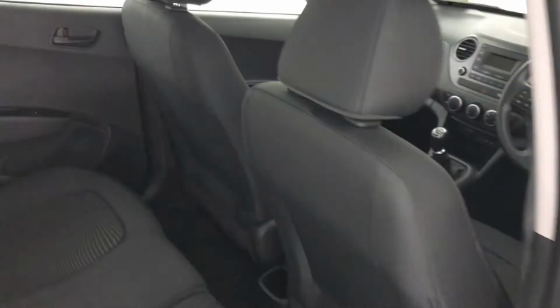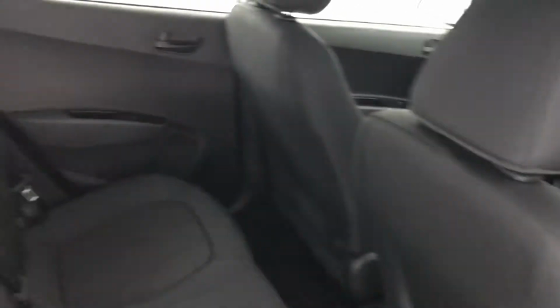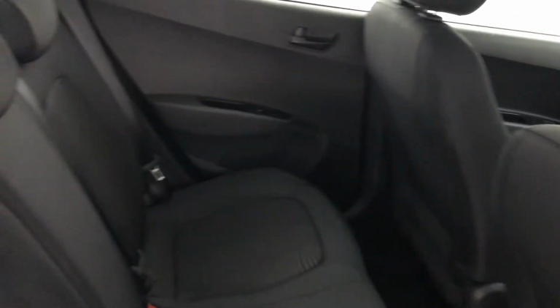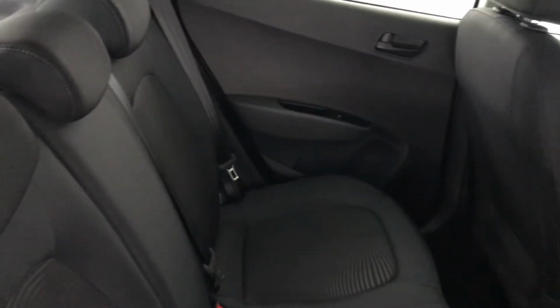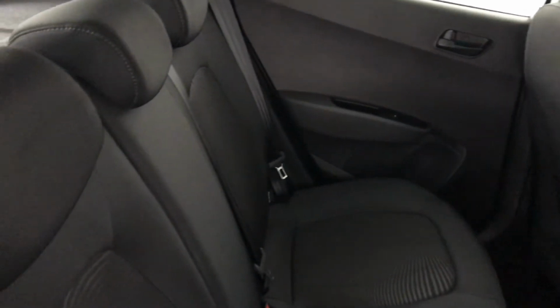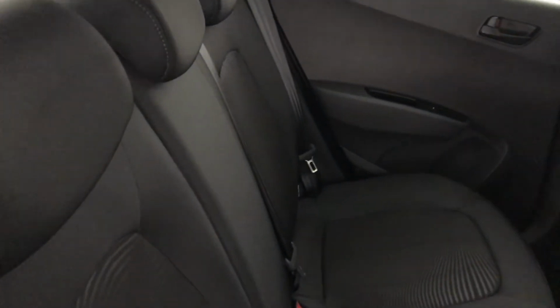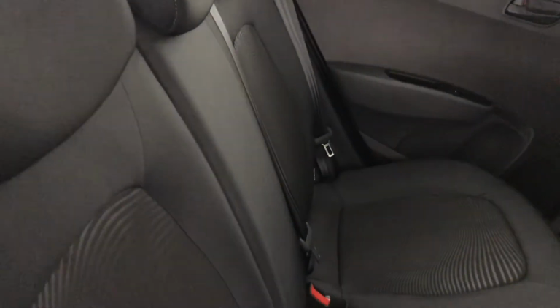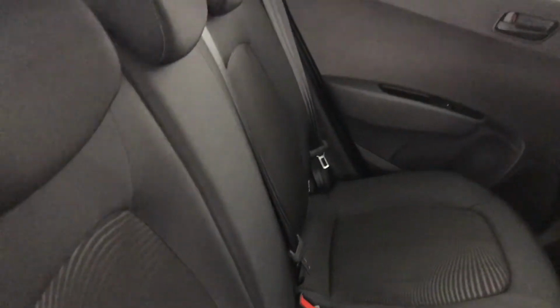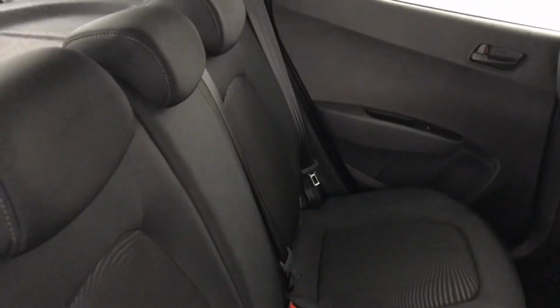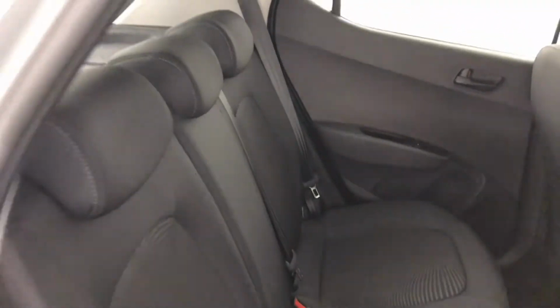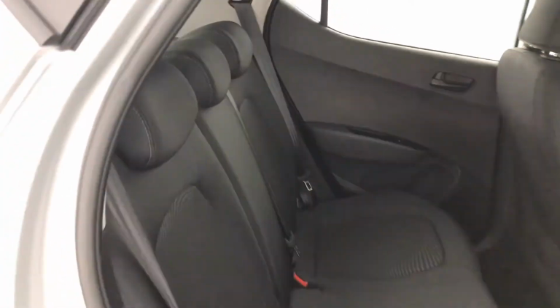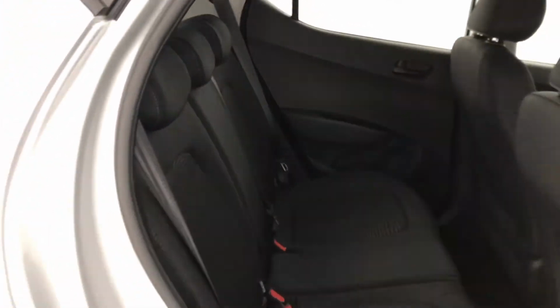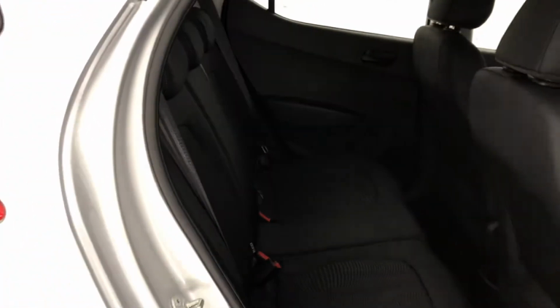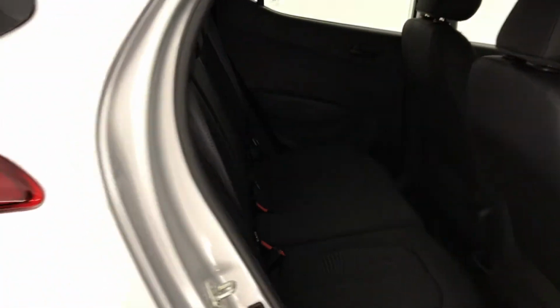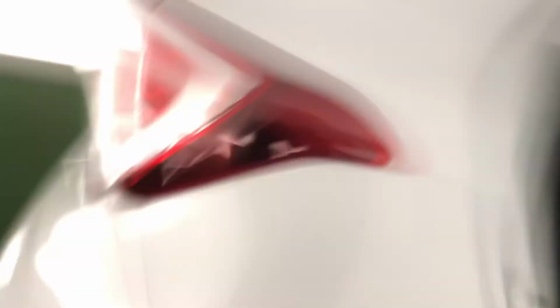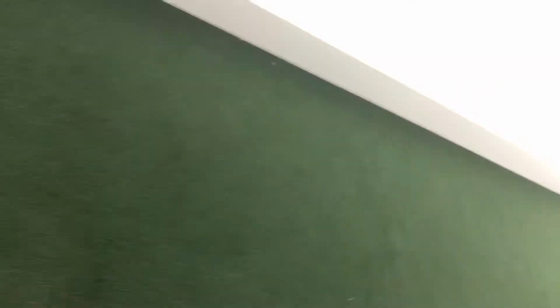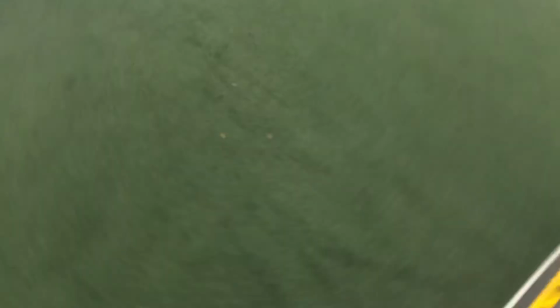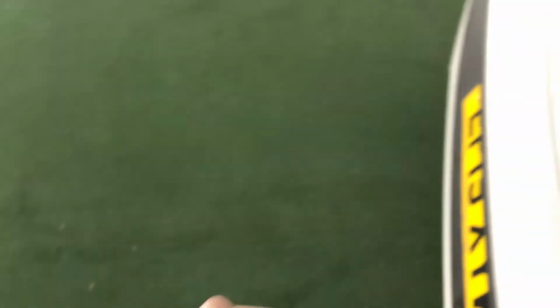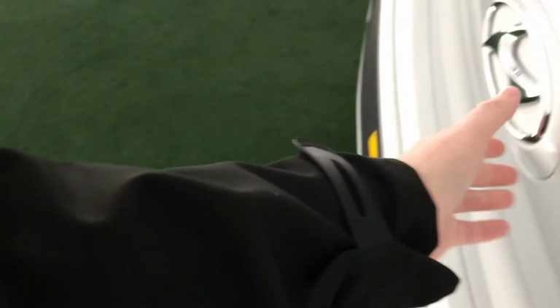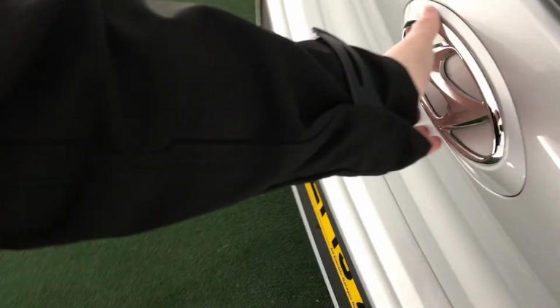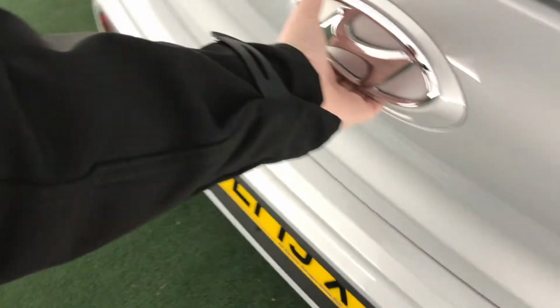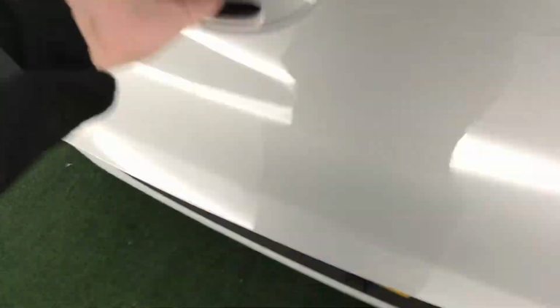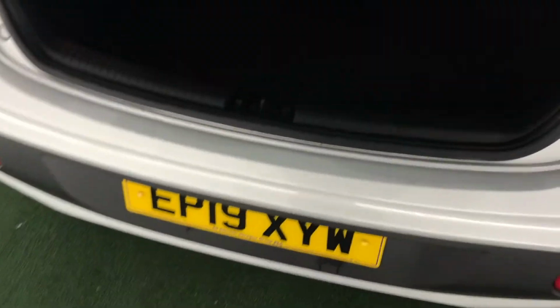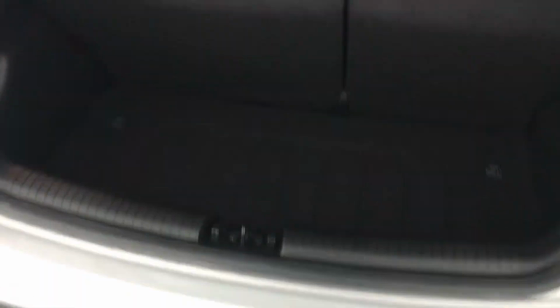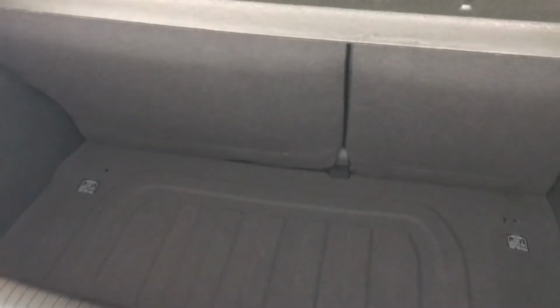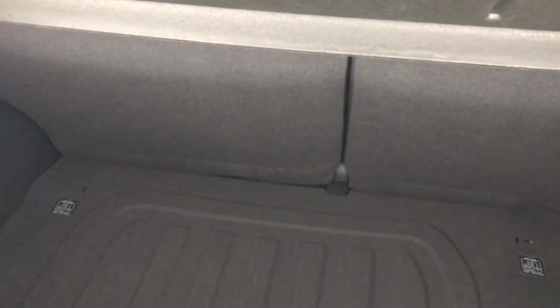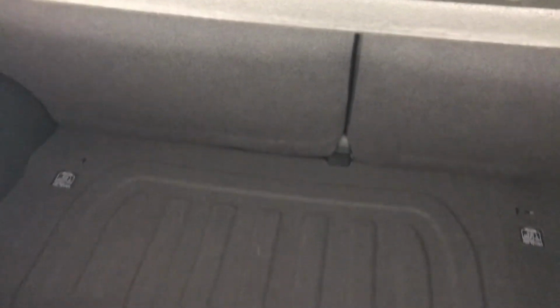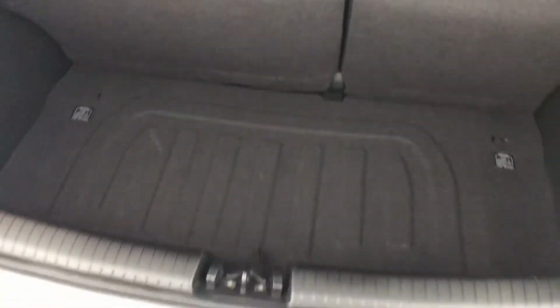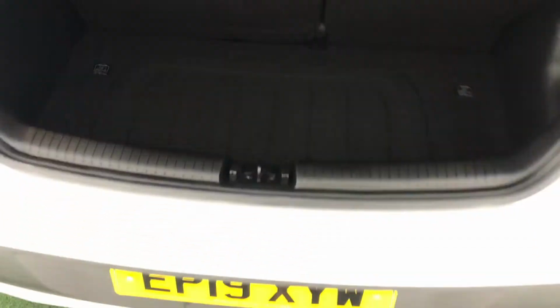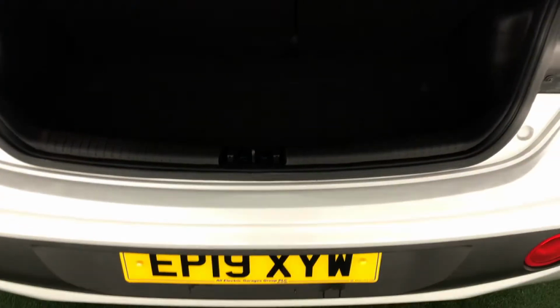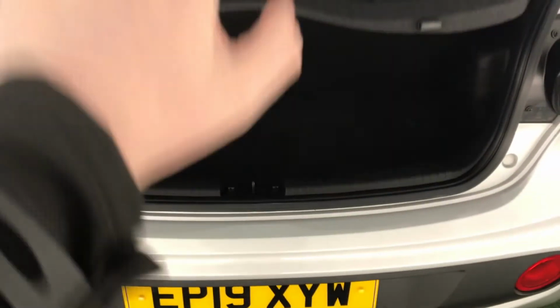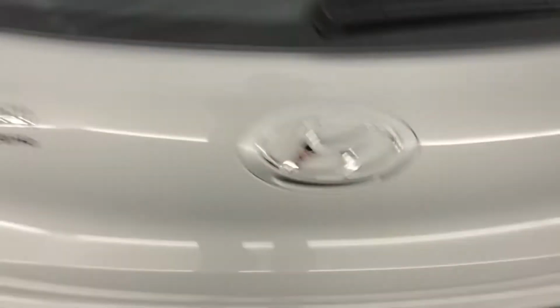In the back, again, a nice stylish pattern on the seats. It is quite practical in this i10. I'll show you the boot — it's got a deep boot, which adds to the practicality of this car.